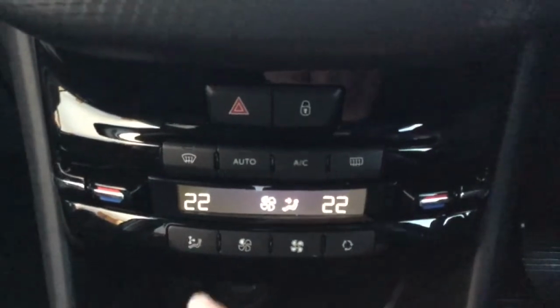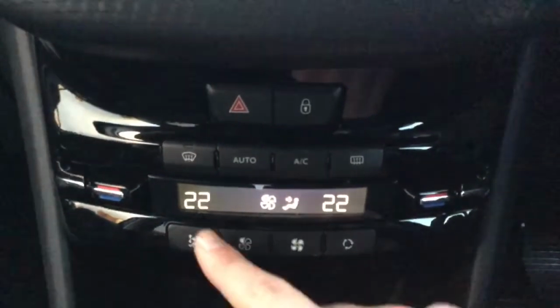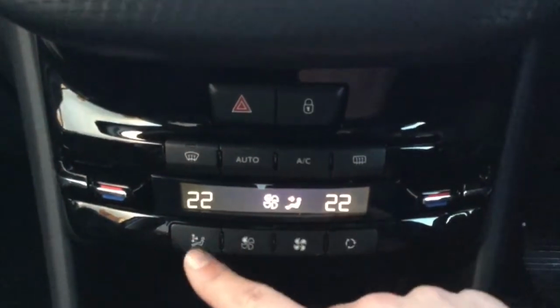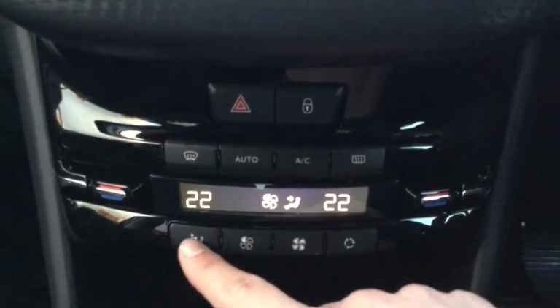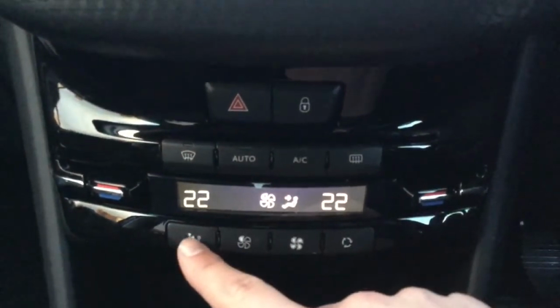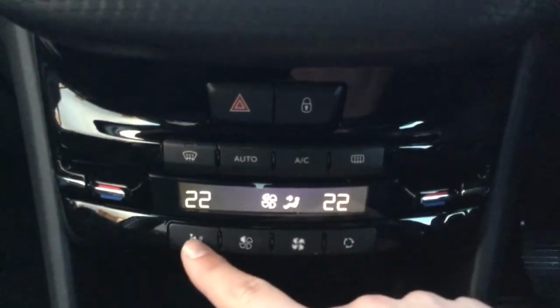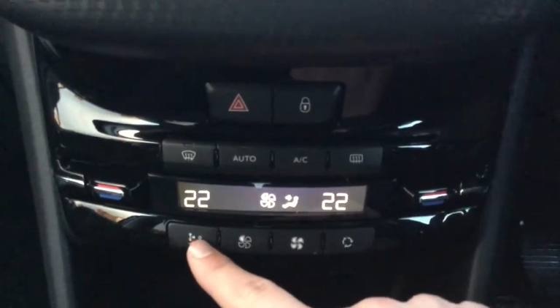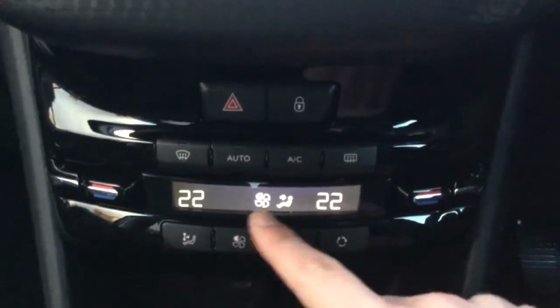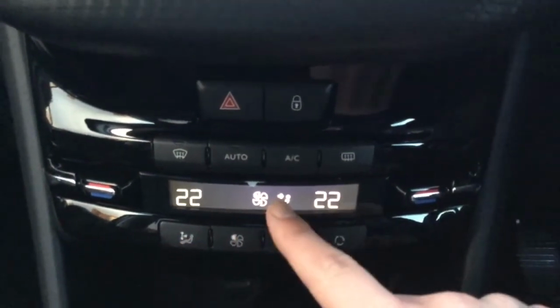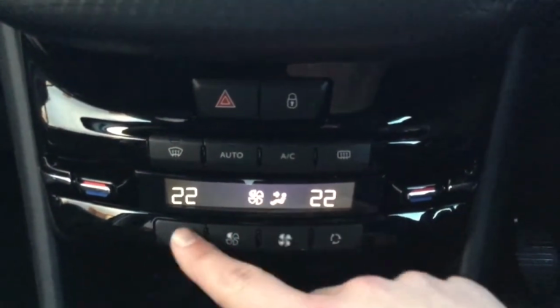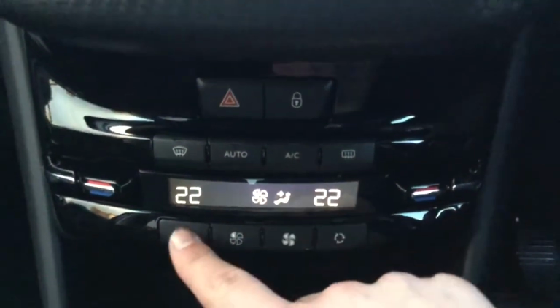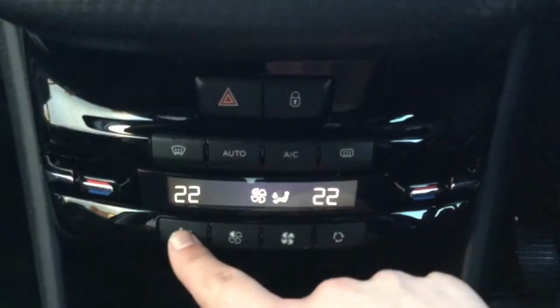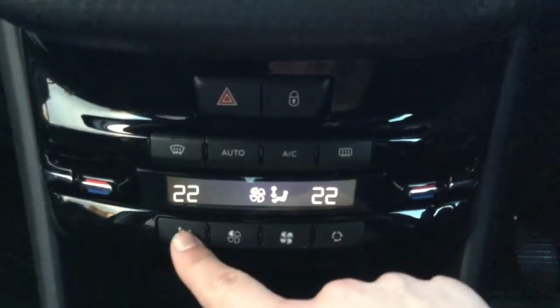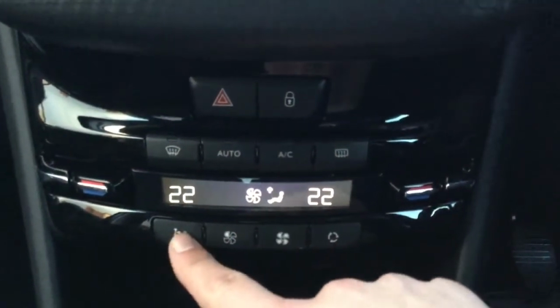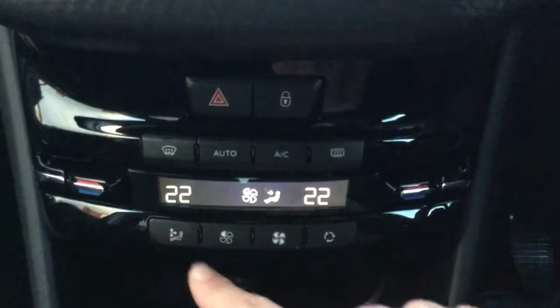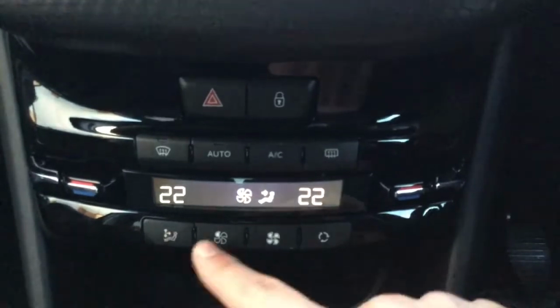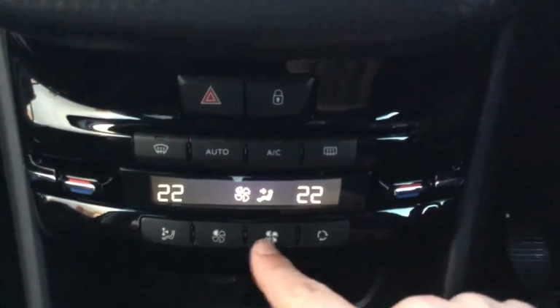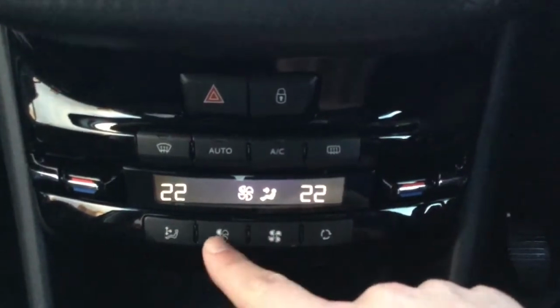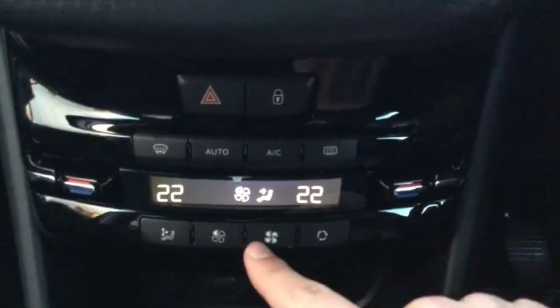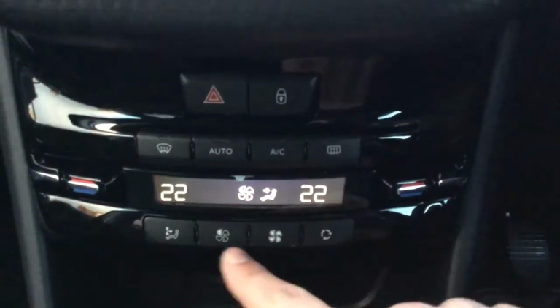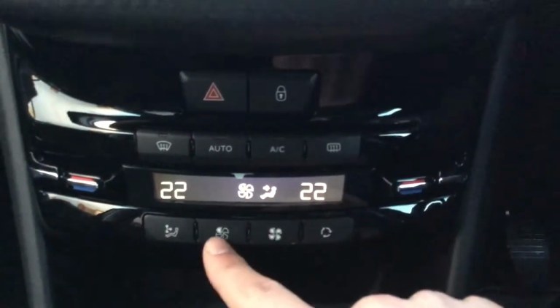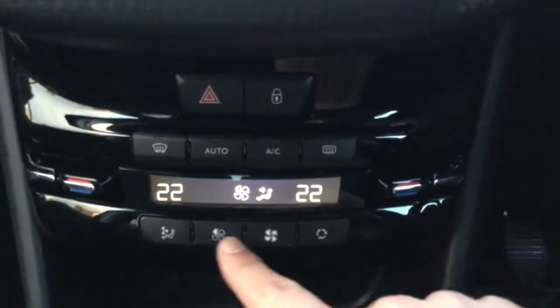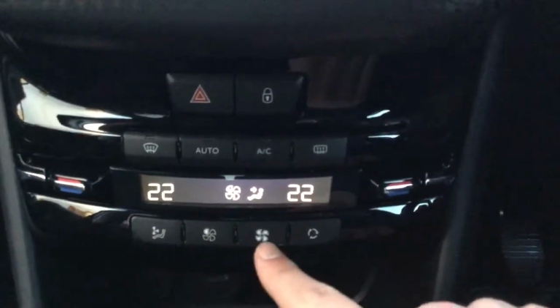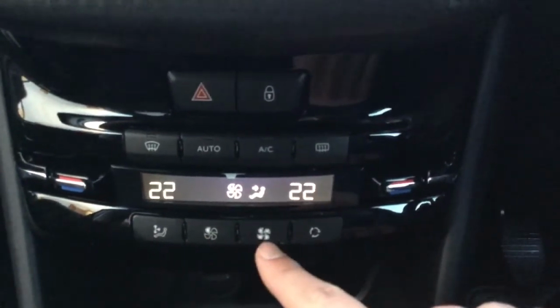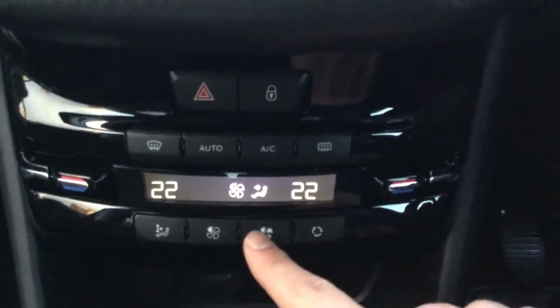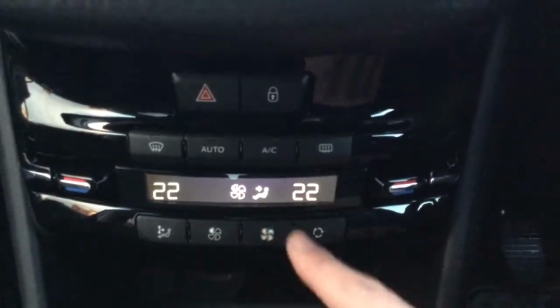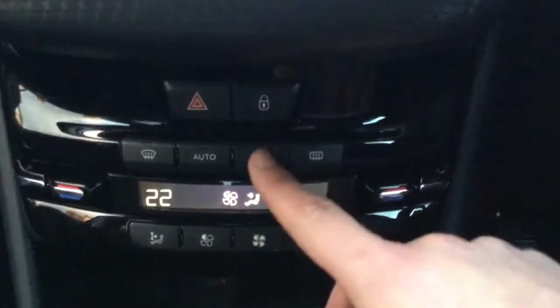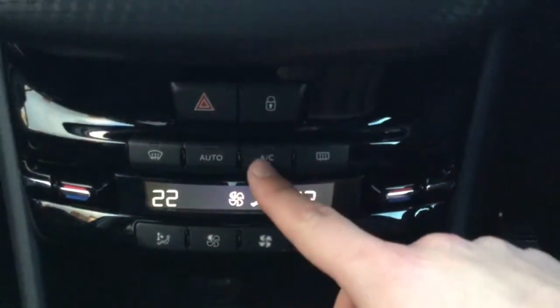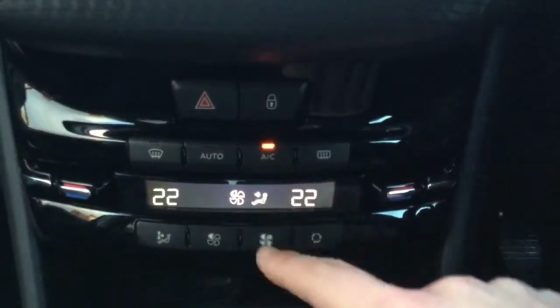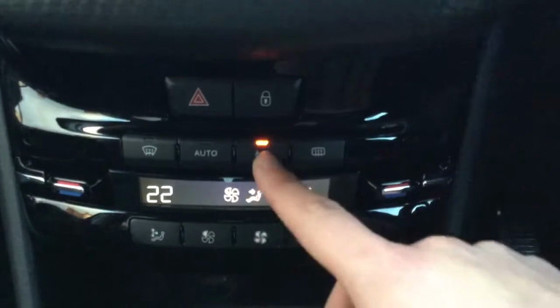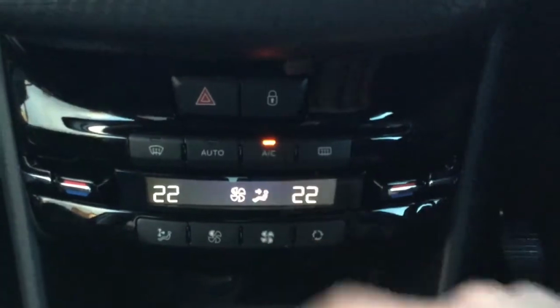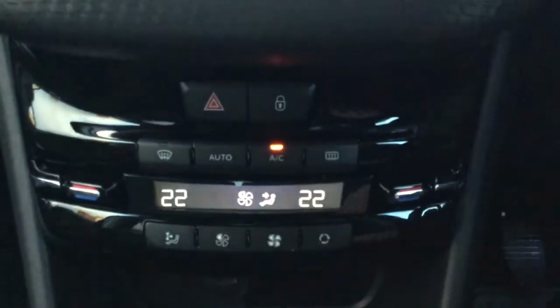This button here is where you want your air to be blowing, as you can see there. These two buttons are your fan power, so you can turn it down or turn it up. As you can see here you've got your aircon as well.